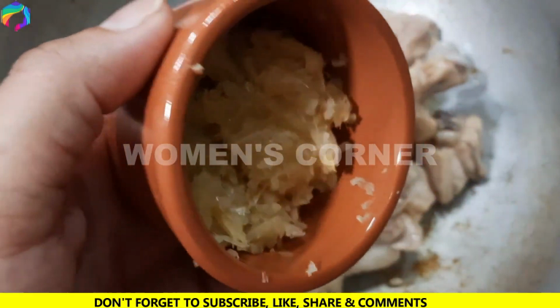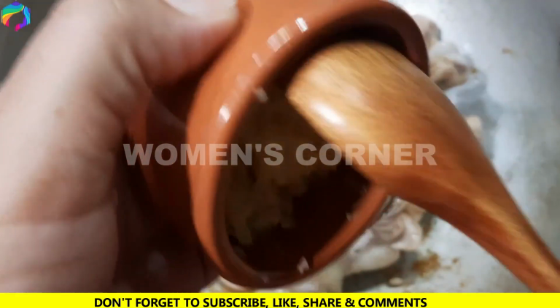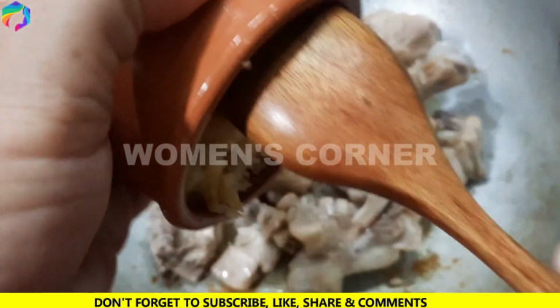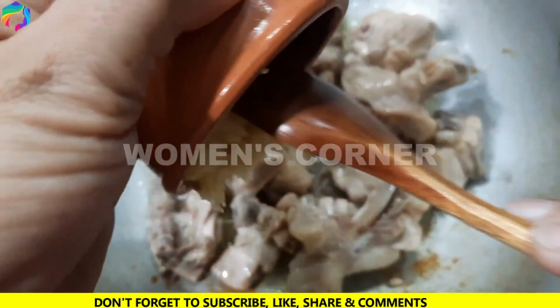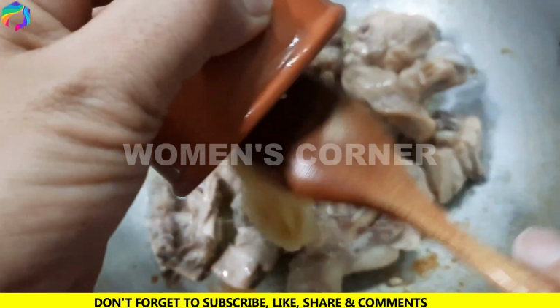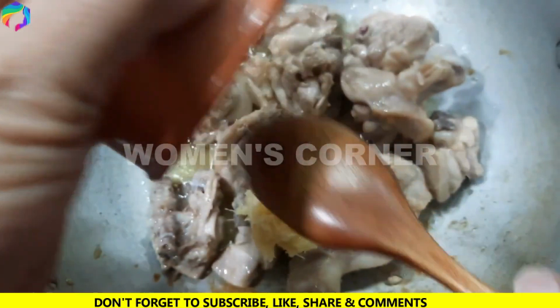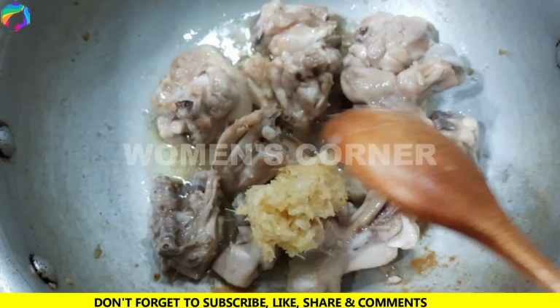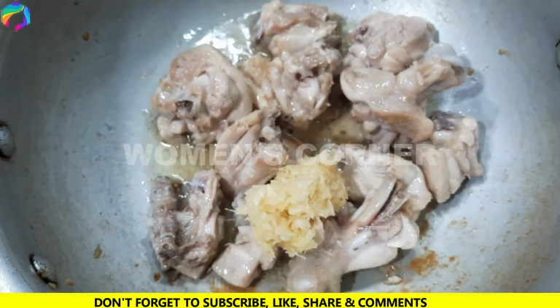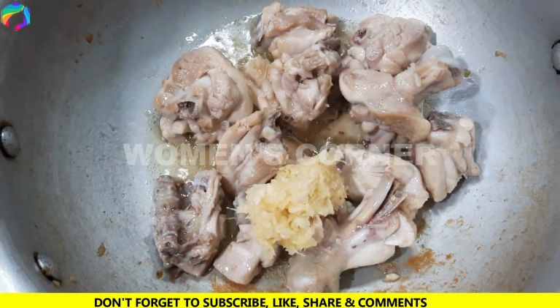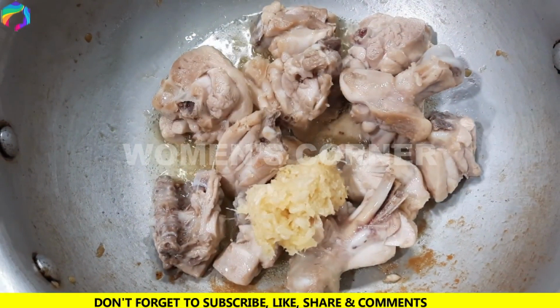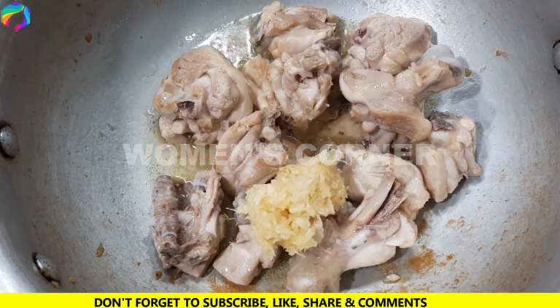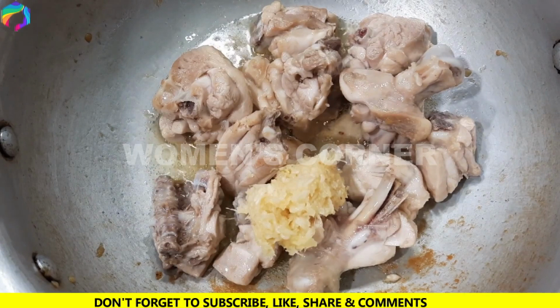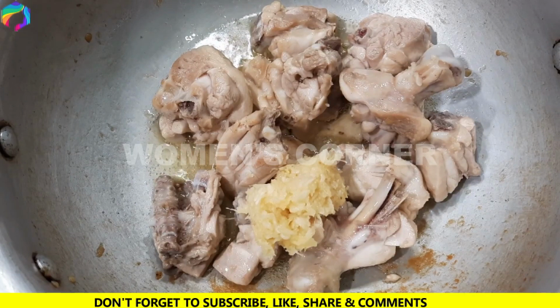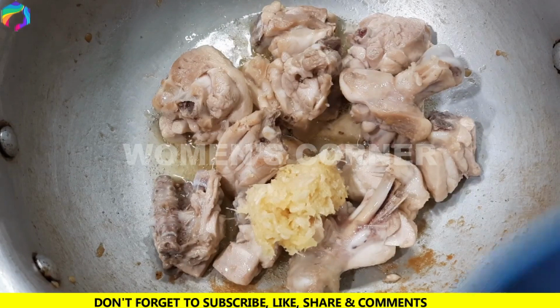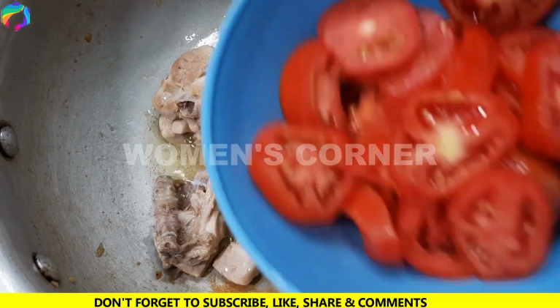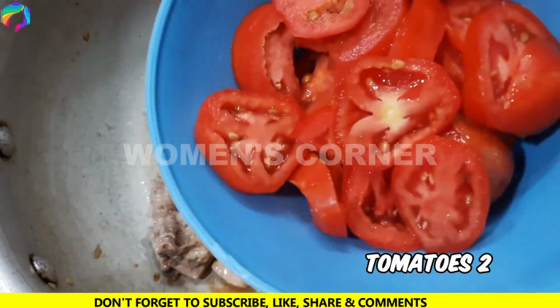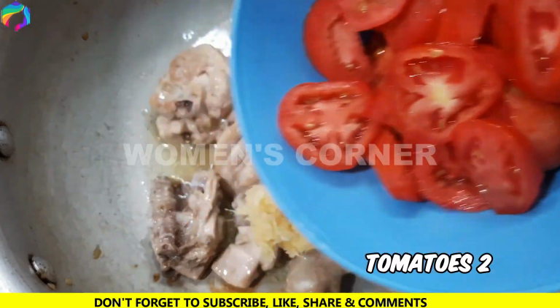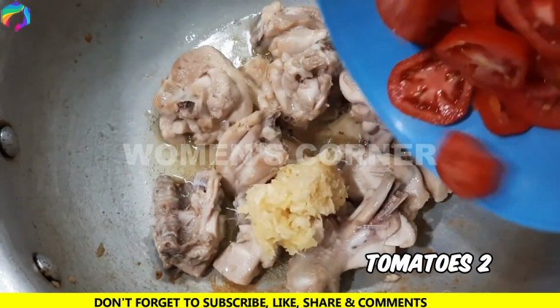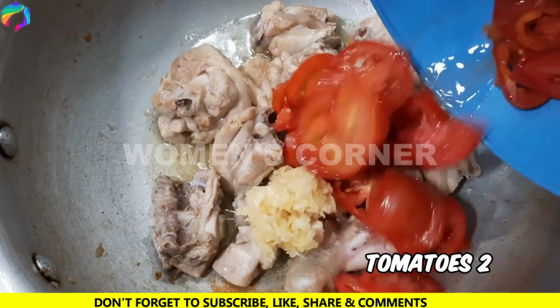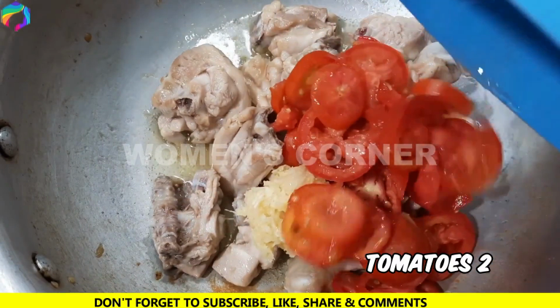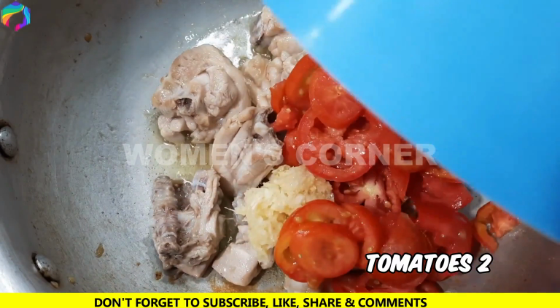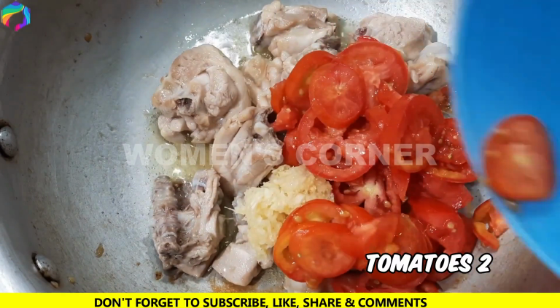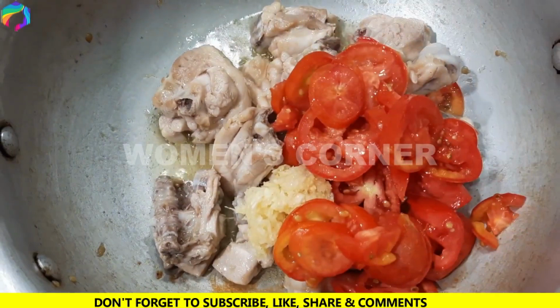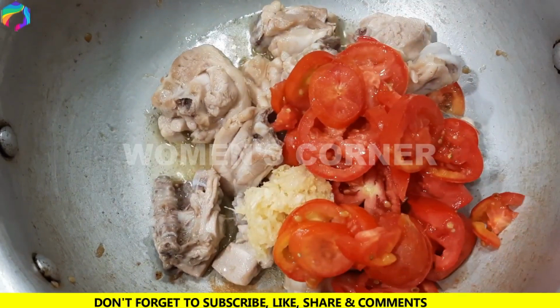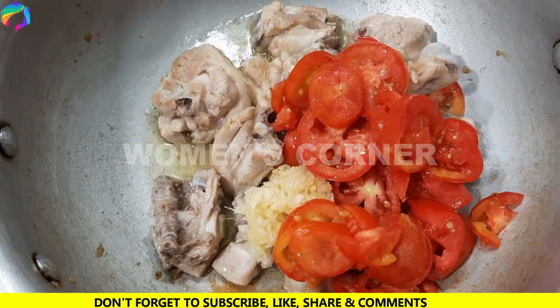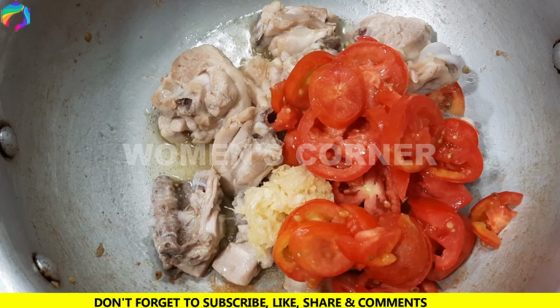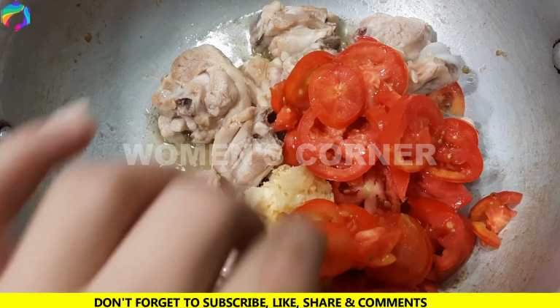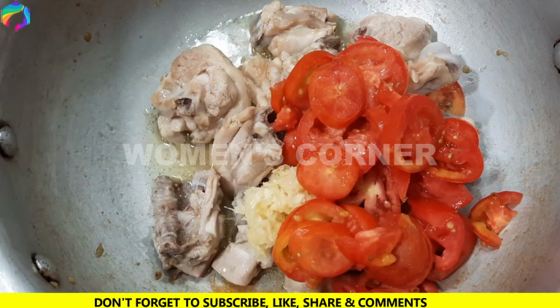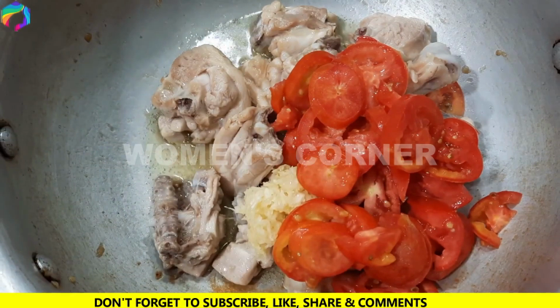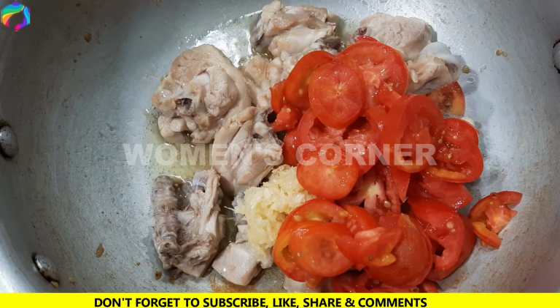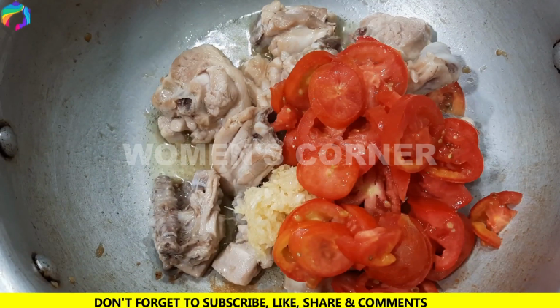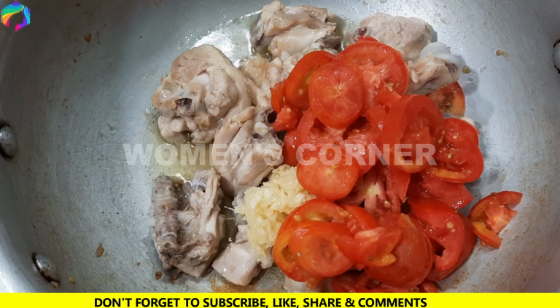We add 1 tablespoon of eggs, then 2-3 tablespoons. Then add the eggs and mix them.